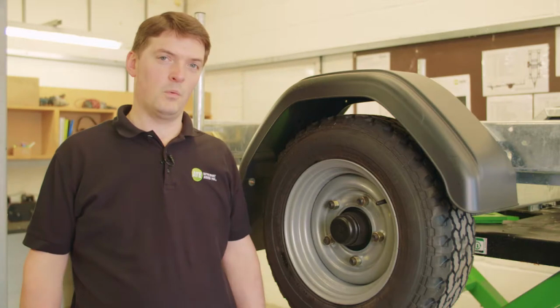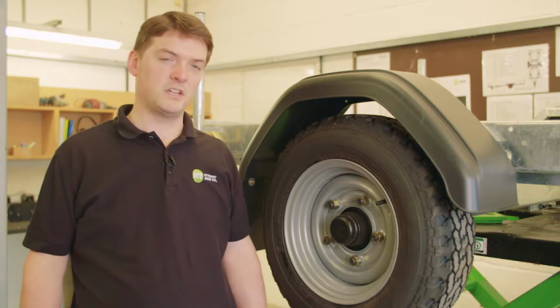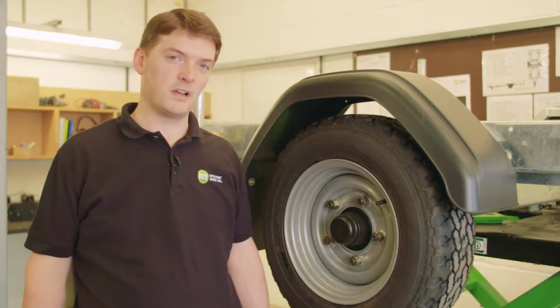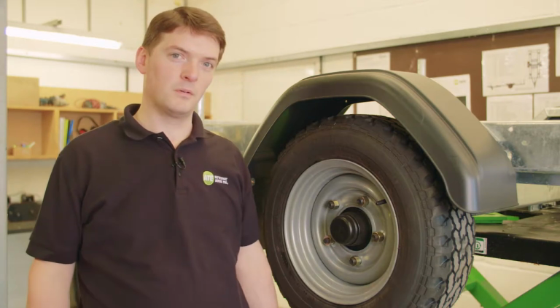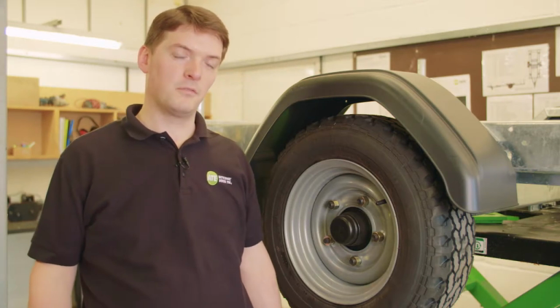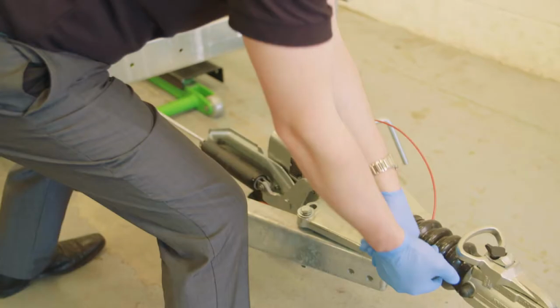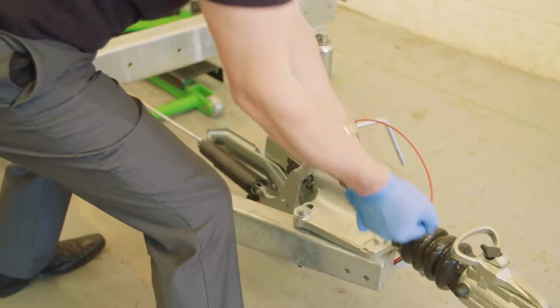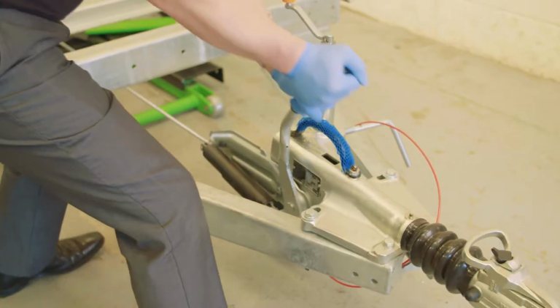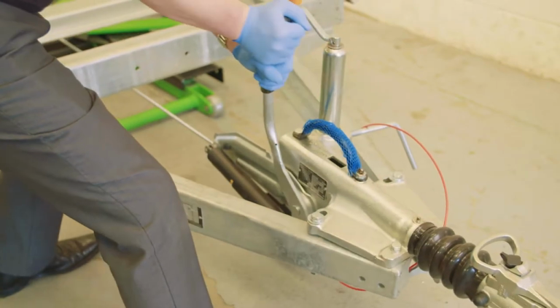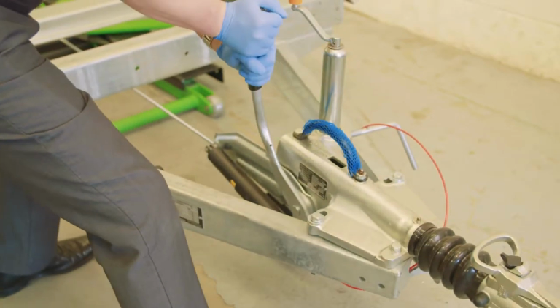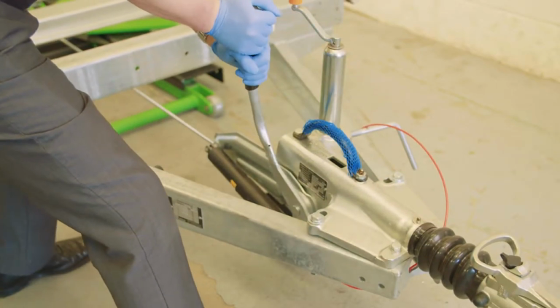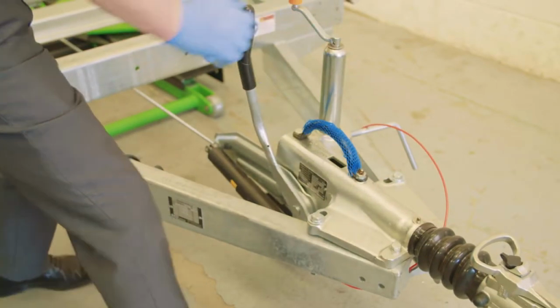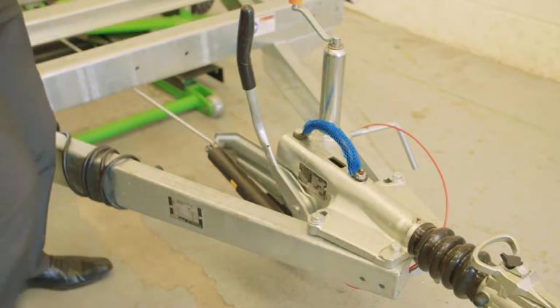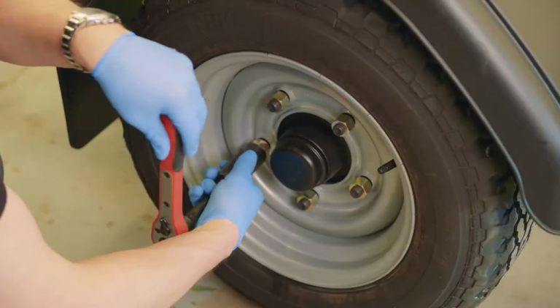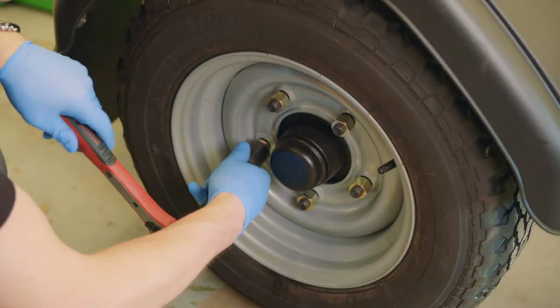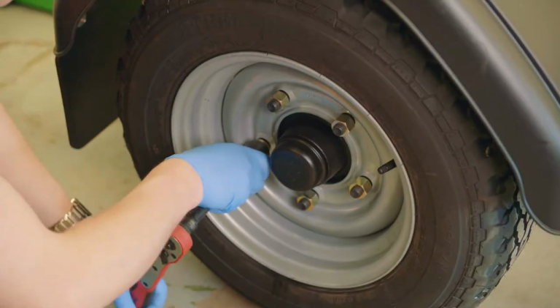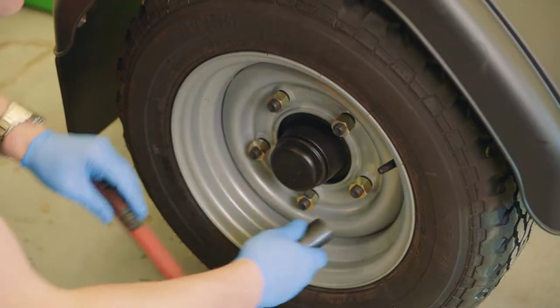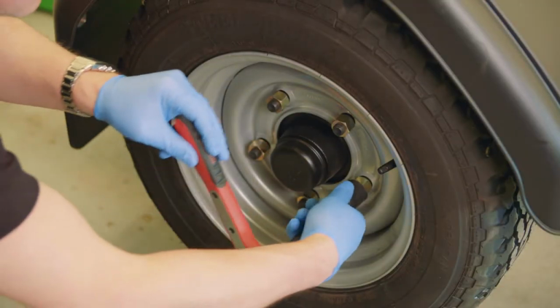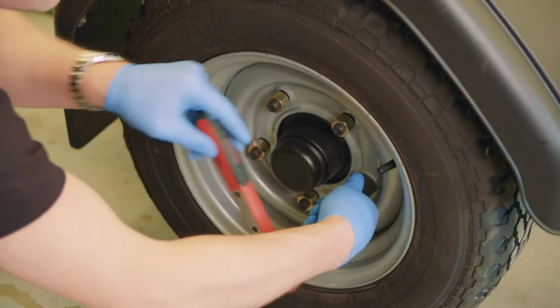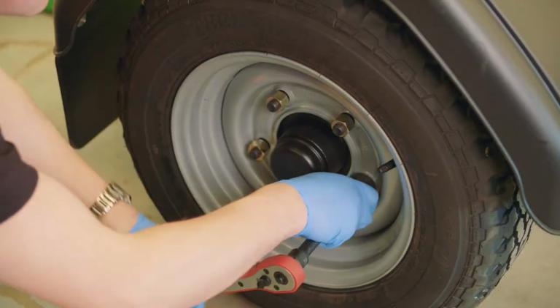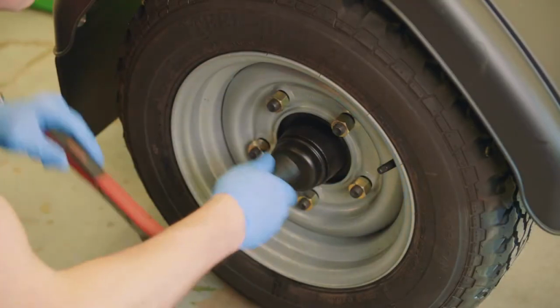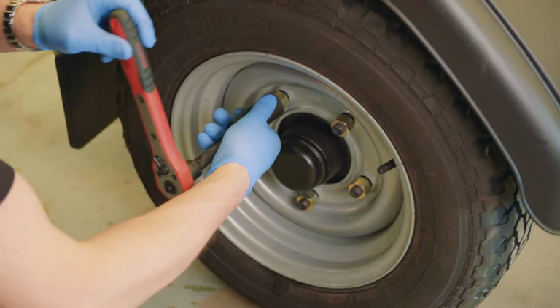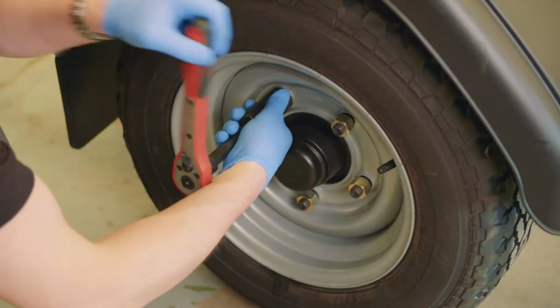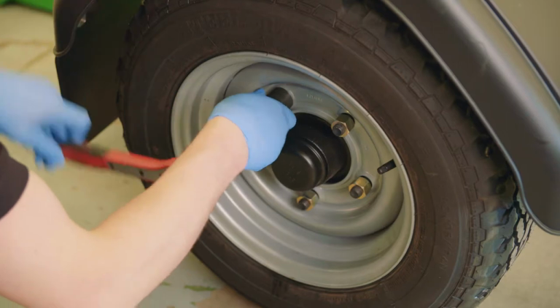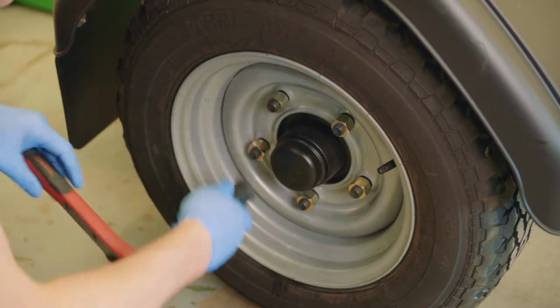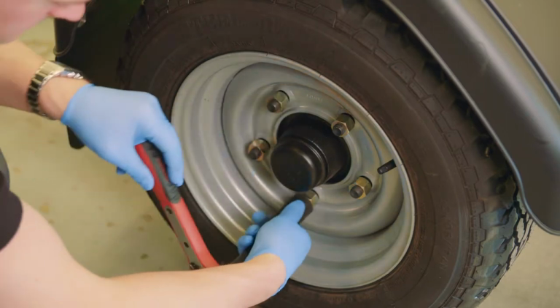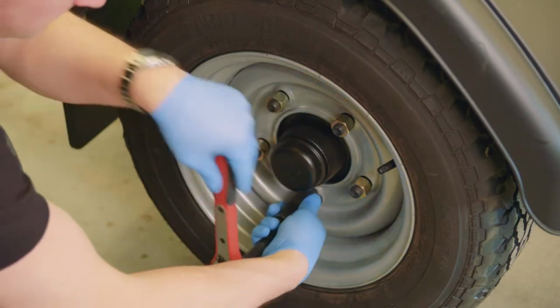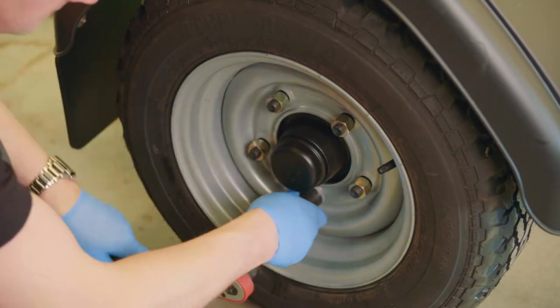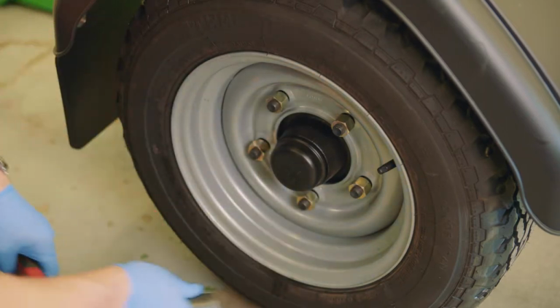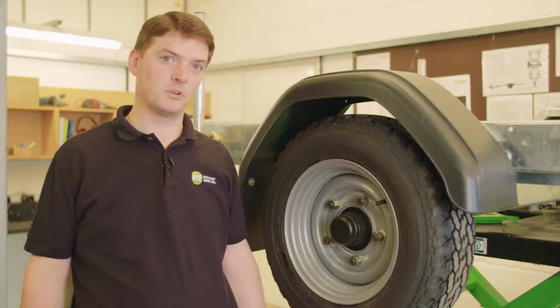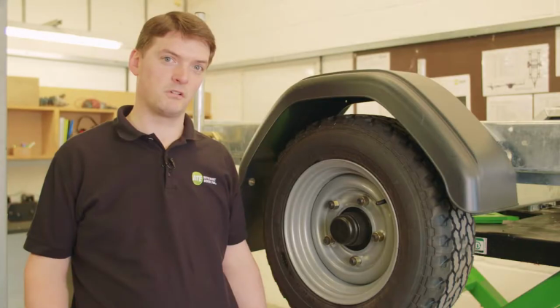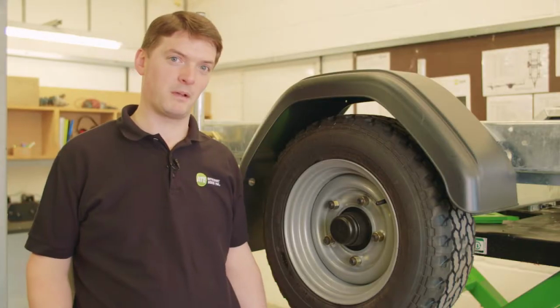When changing a trailer wheel, firstly remember to apply your handbrake lever. When you're loosening your wheel nuts, loosen them before raising it or jacking it from the ground, because due to the auto reverse brakes, the wheel will try to revolve backwards.